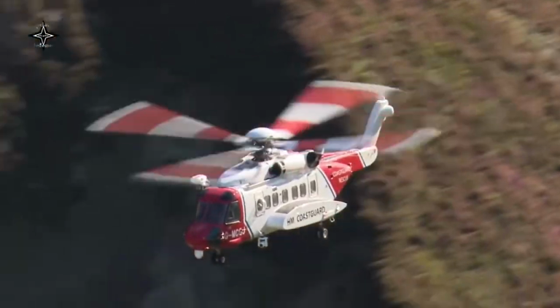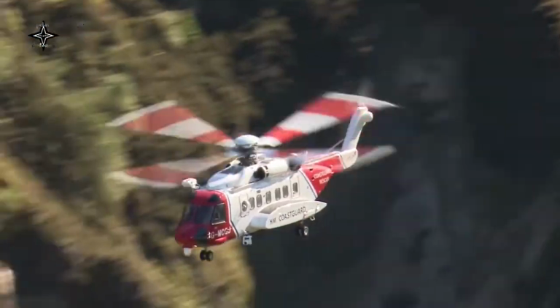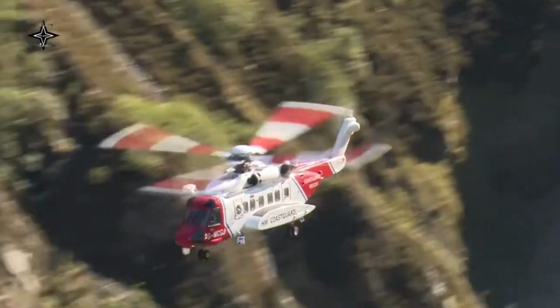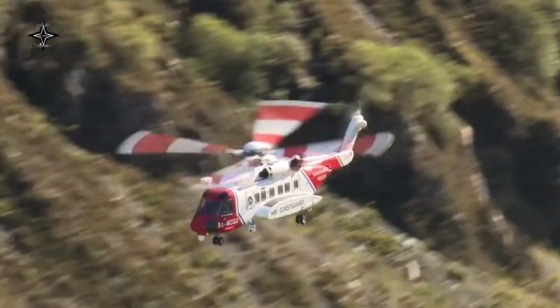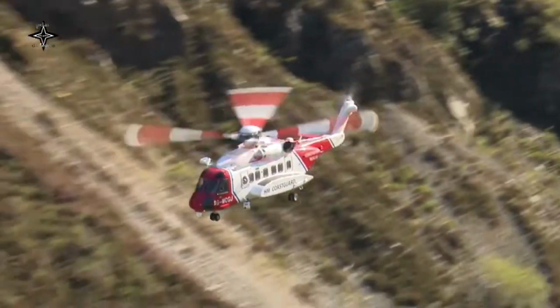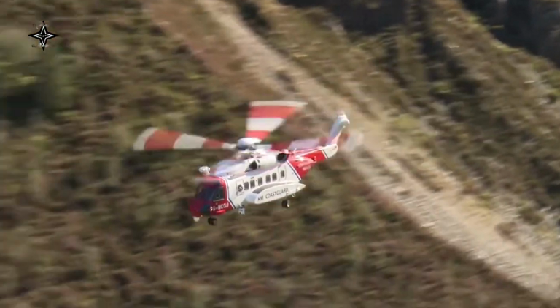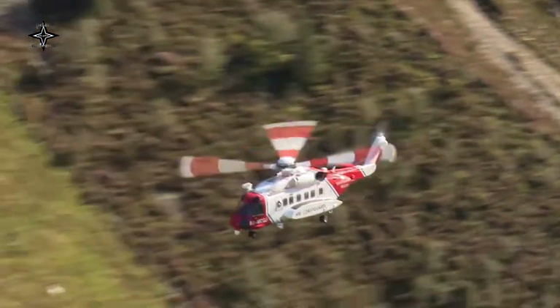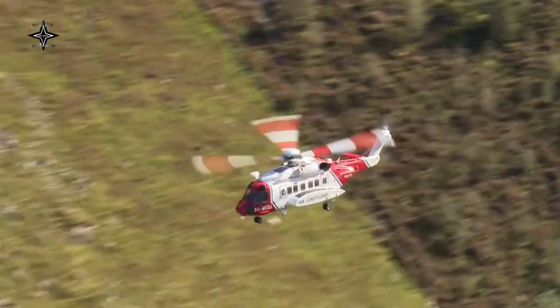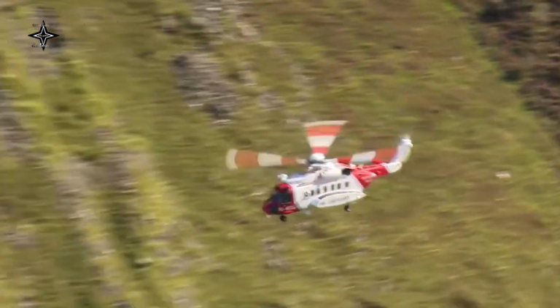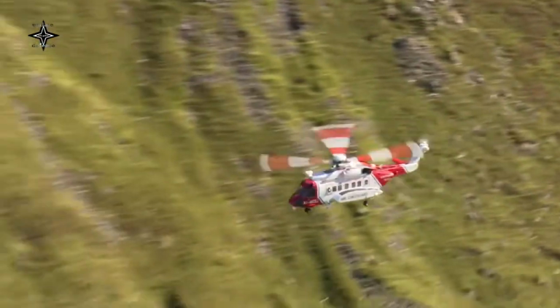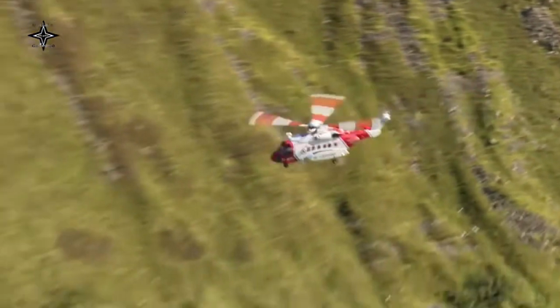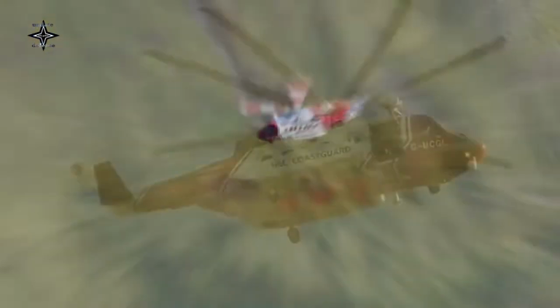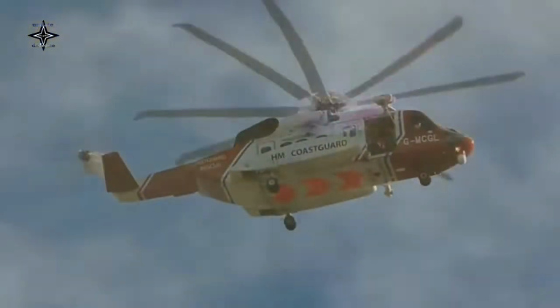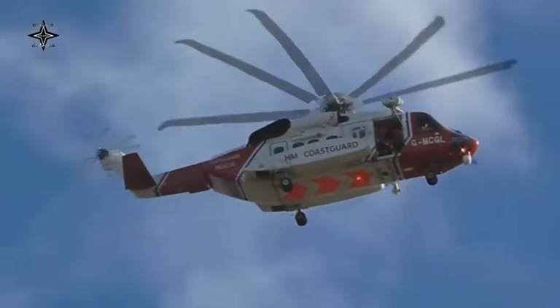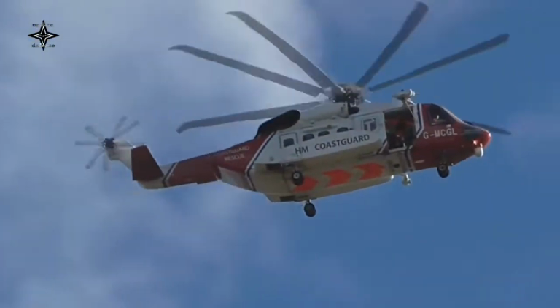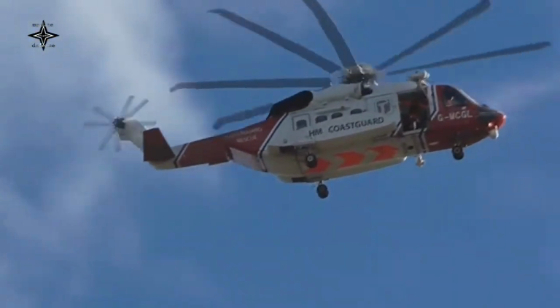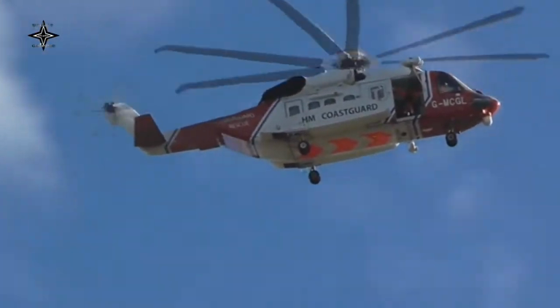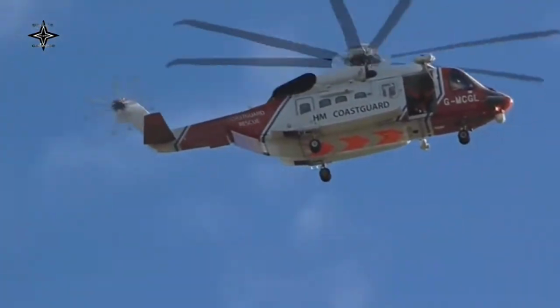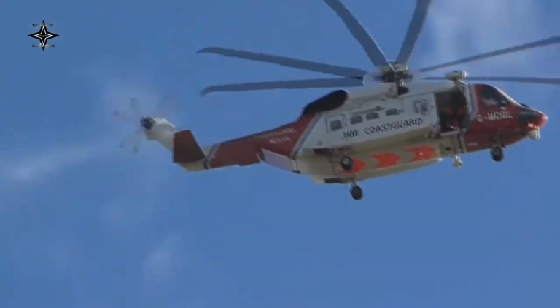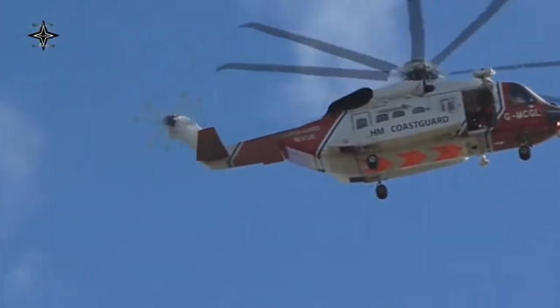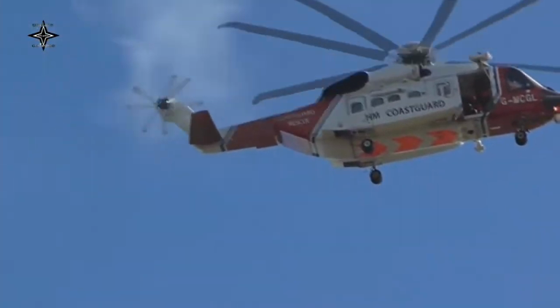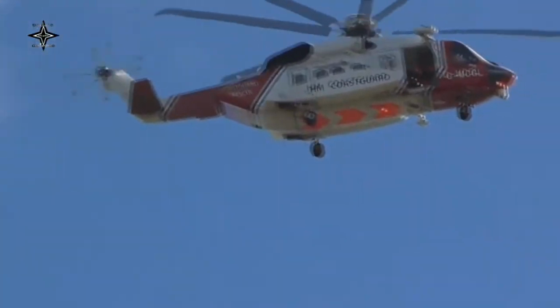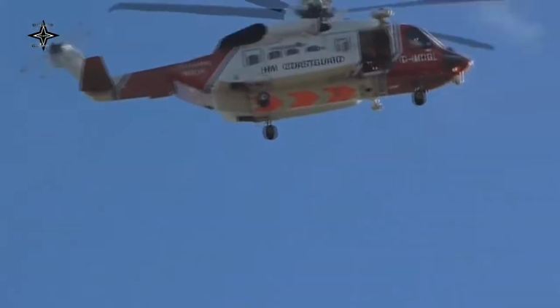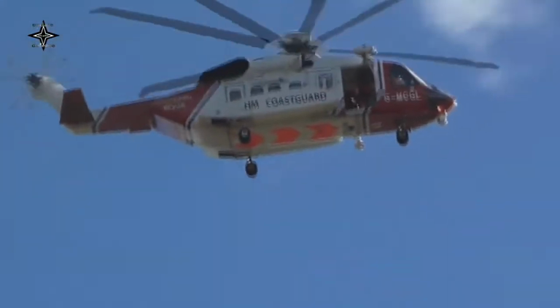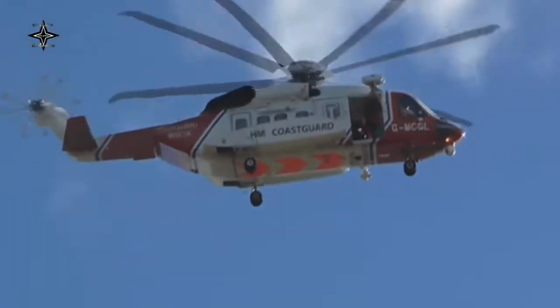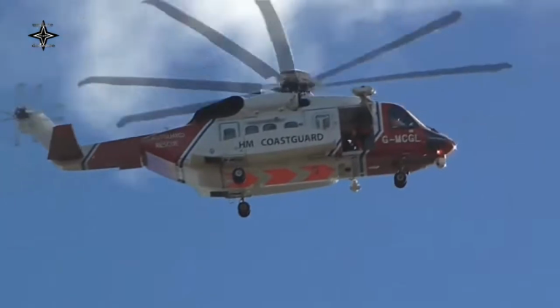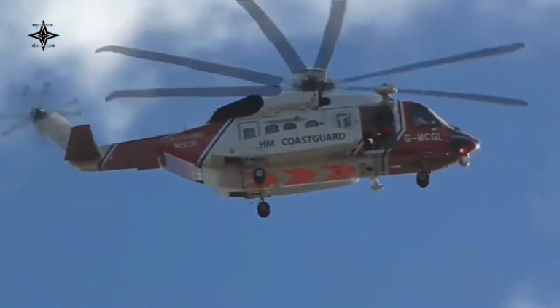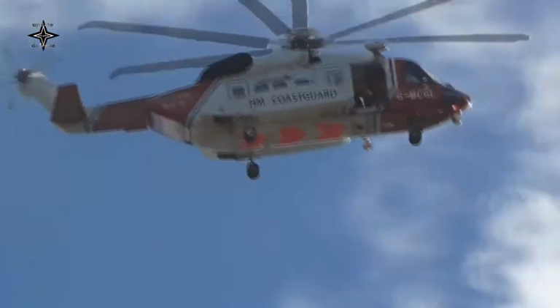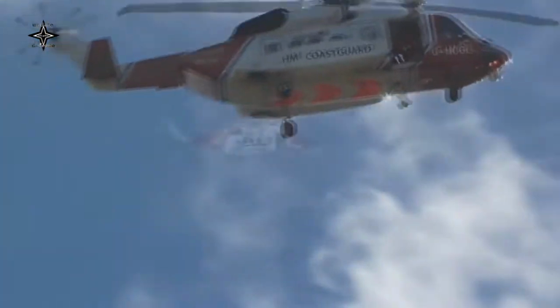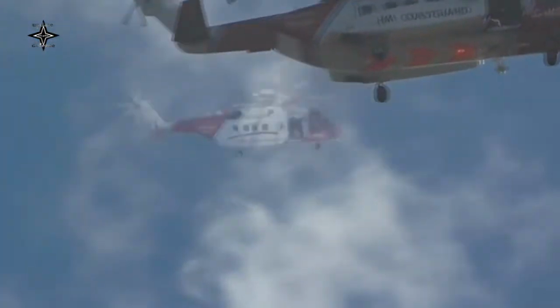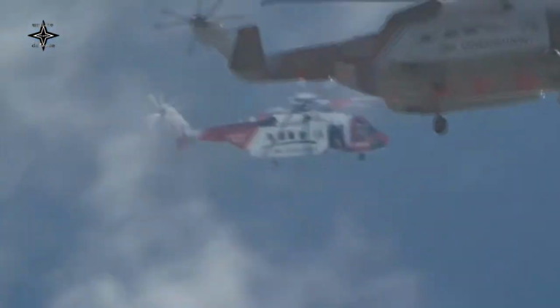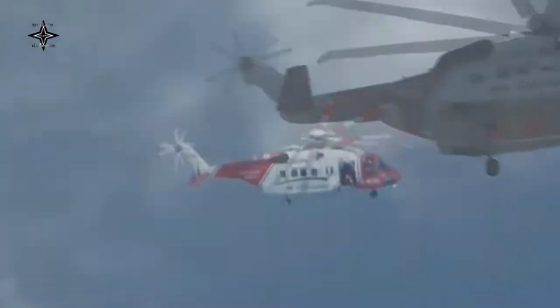The S-92 gives the Korea Coast Guard a strategic advantage when it comes to saving lives. Every second counts, which is why the agile, all-weather S-92 is mission-ready all the time.